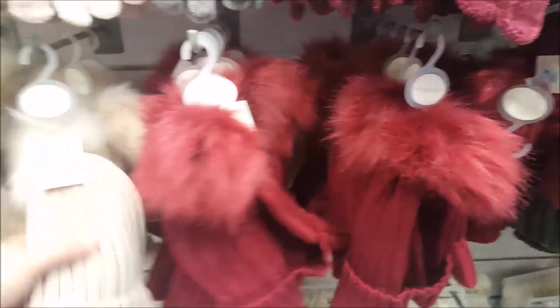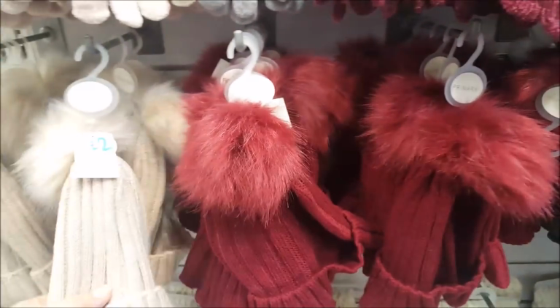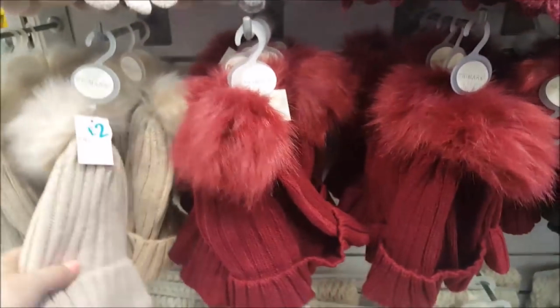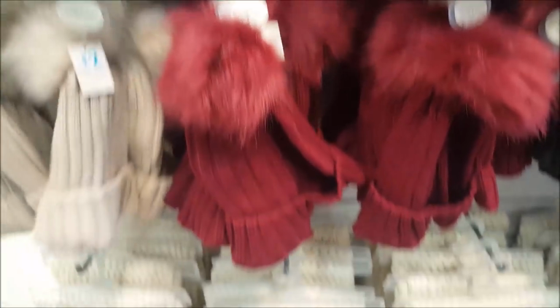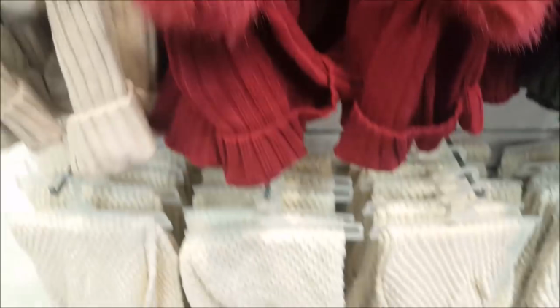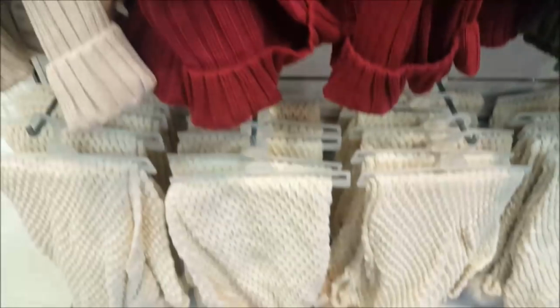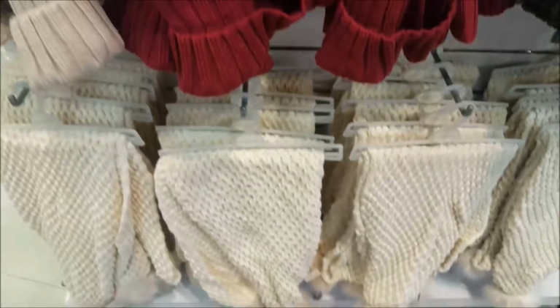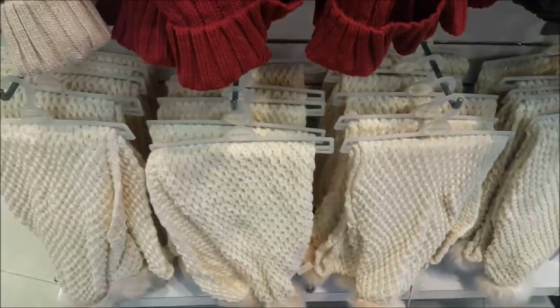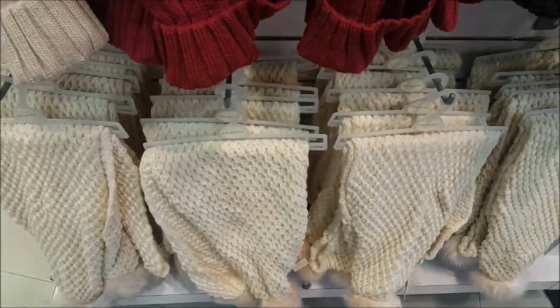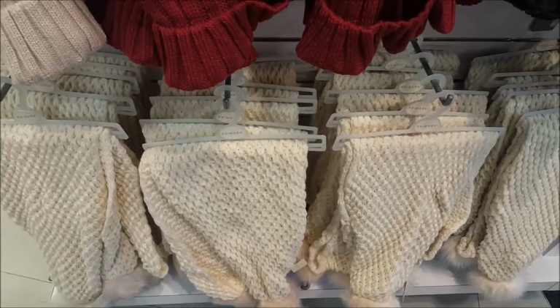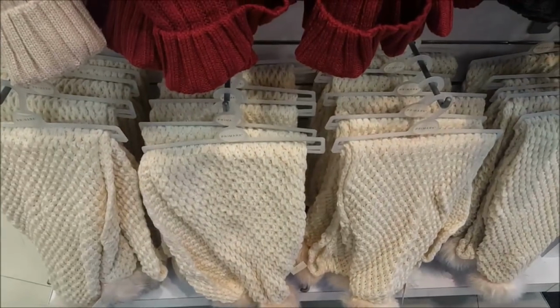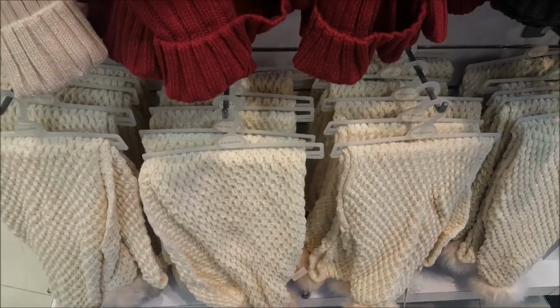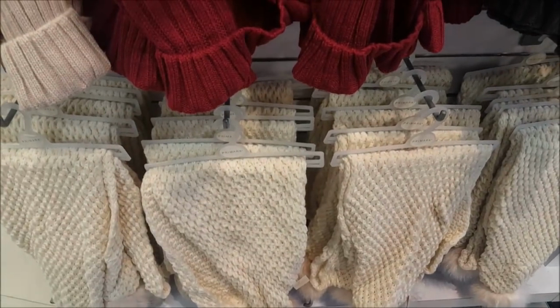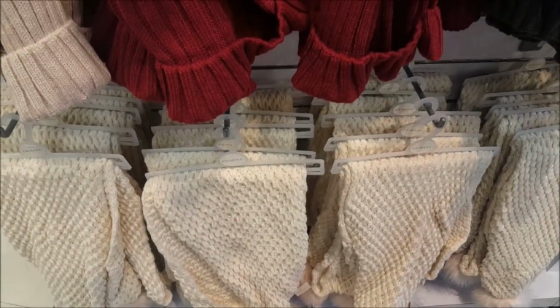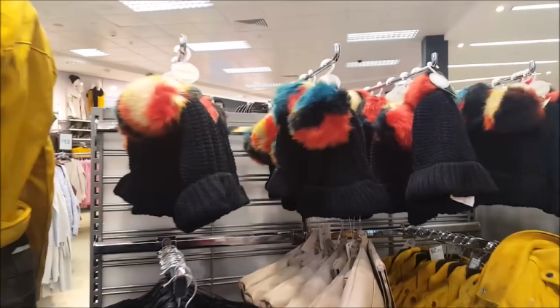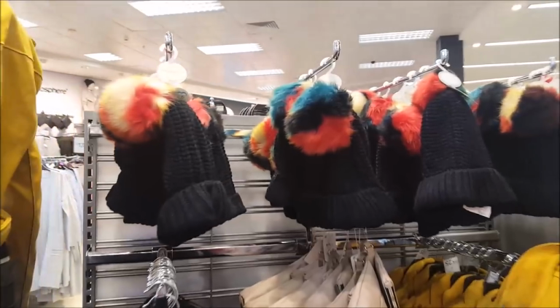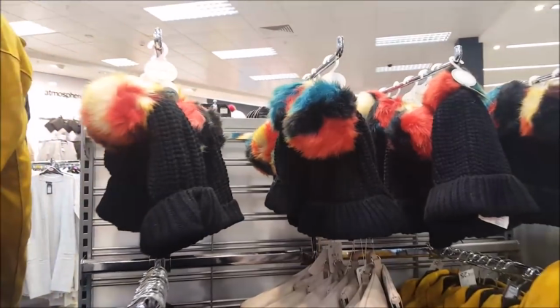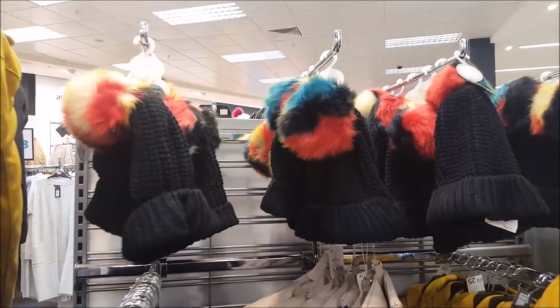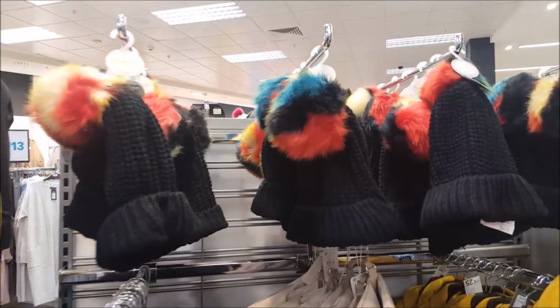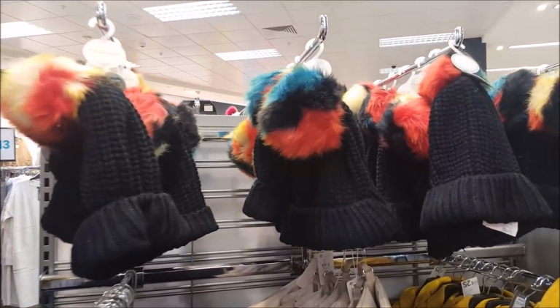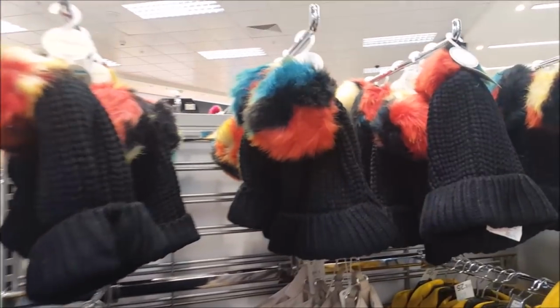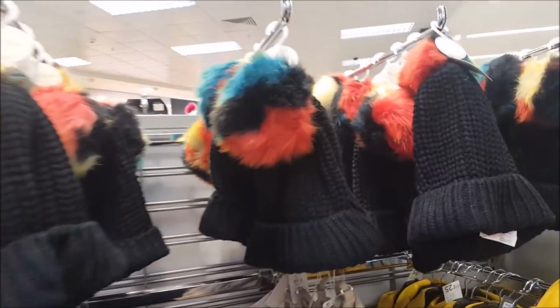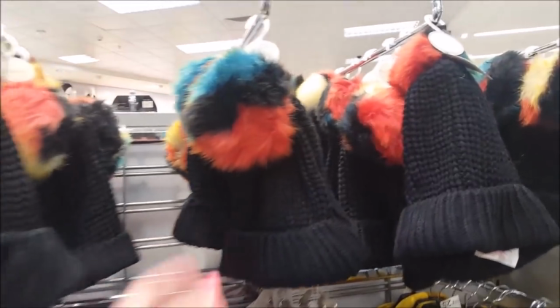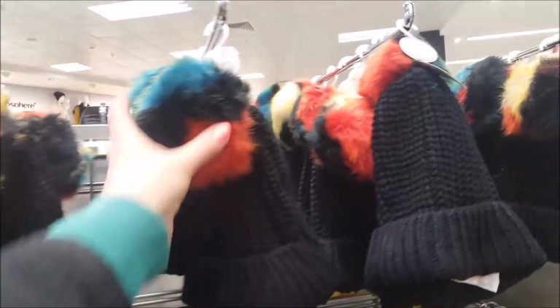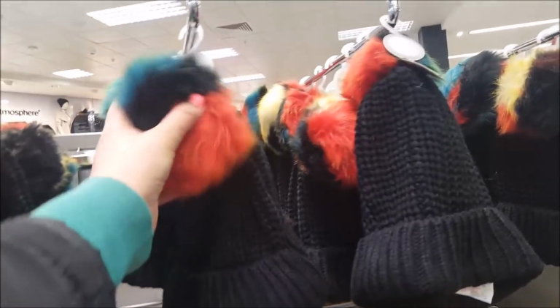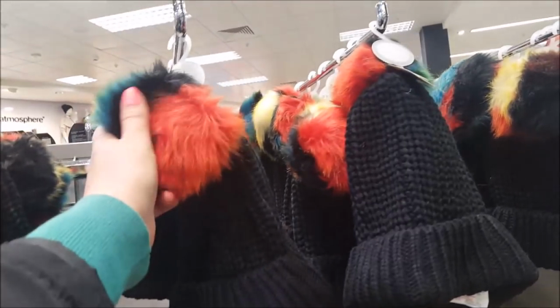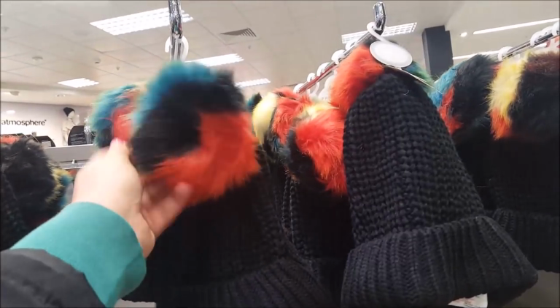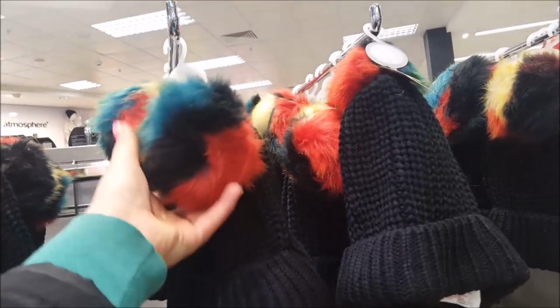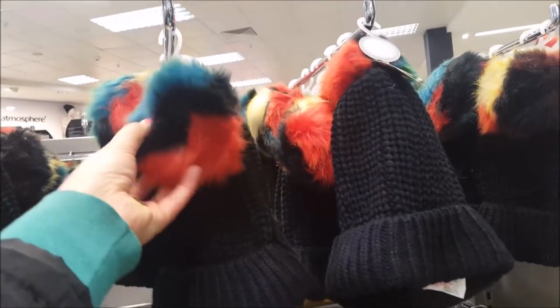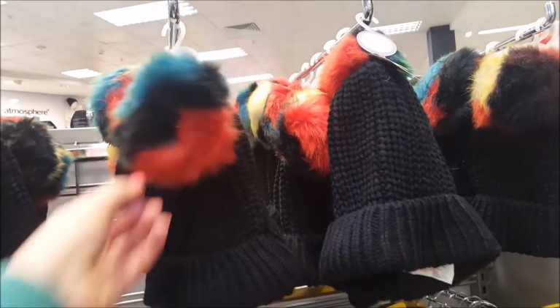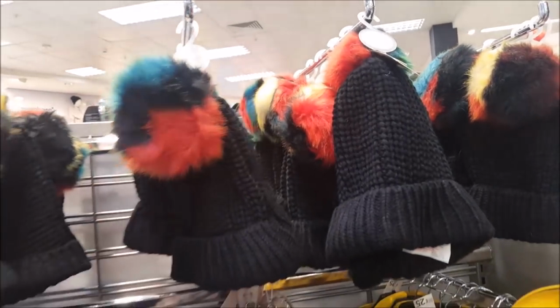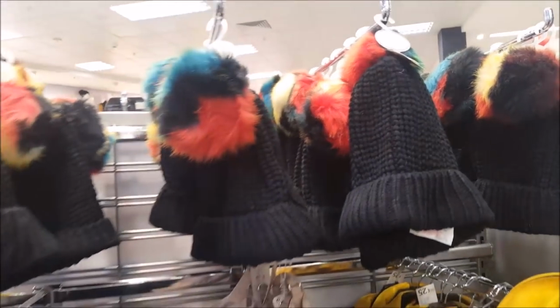There's a khaki green hat that's two pounds, various different colors, and then some of the thicker scarves at the bottom as well. There are some black hats with a multi-colored pom-pom.